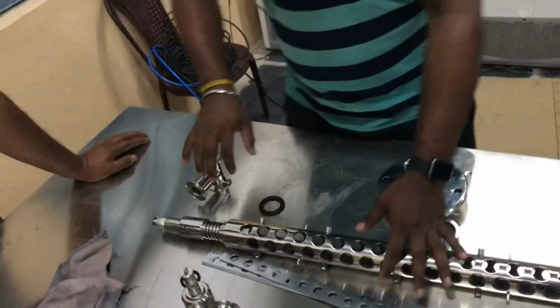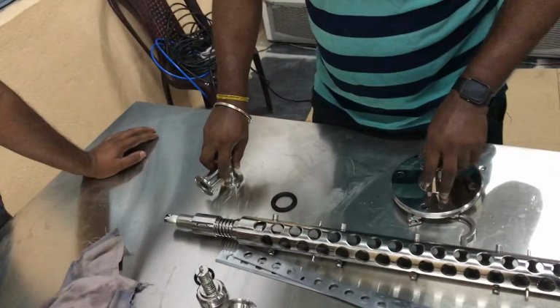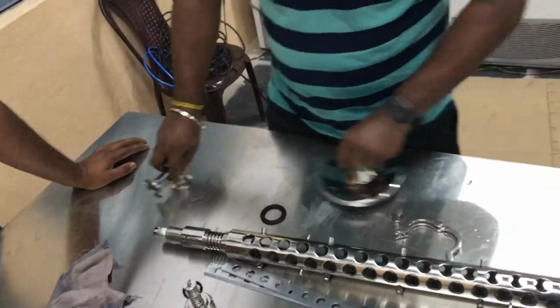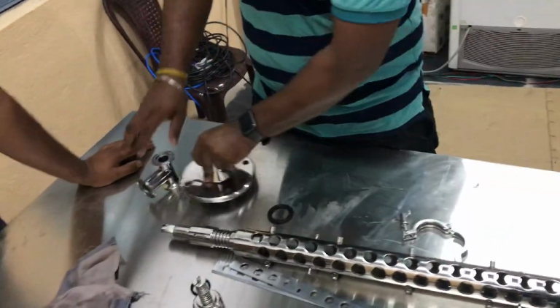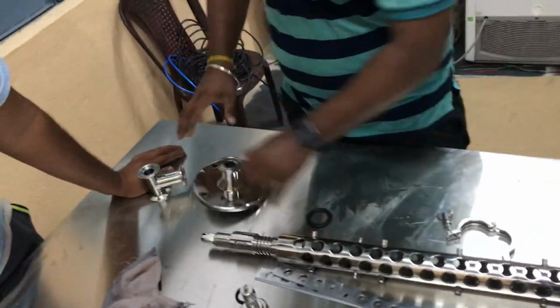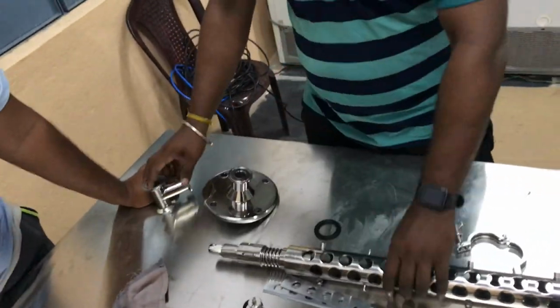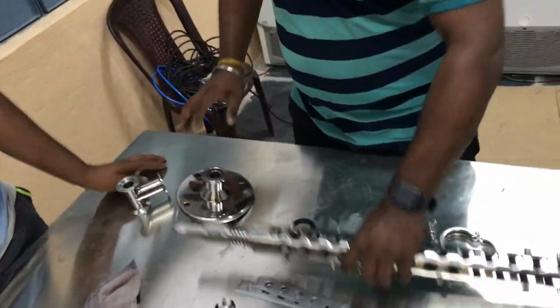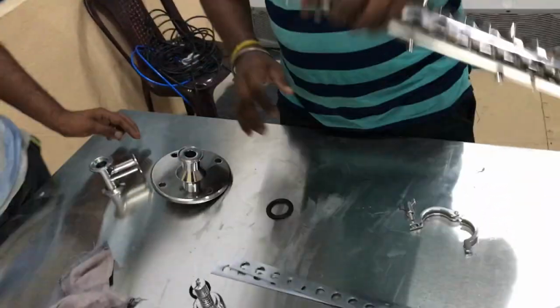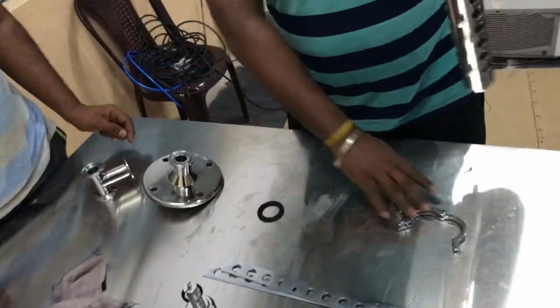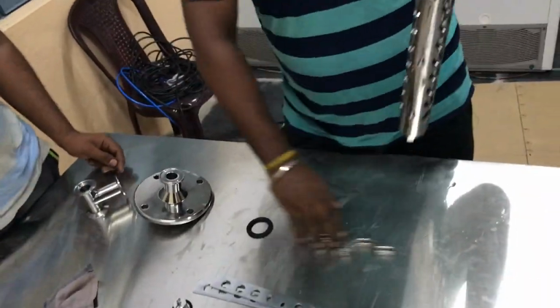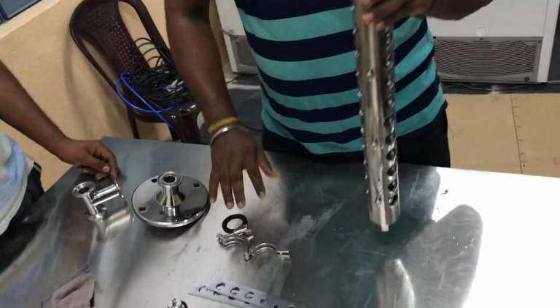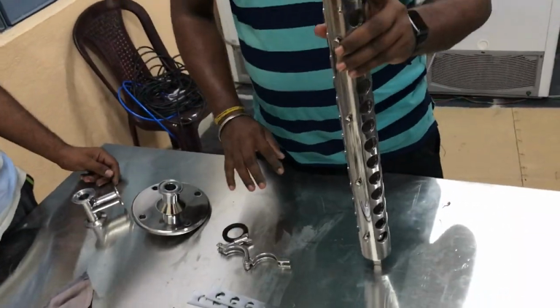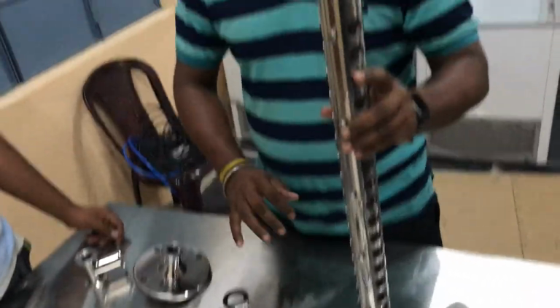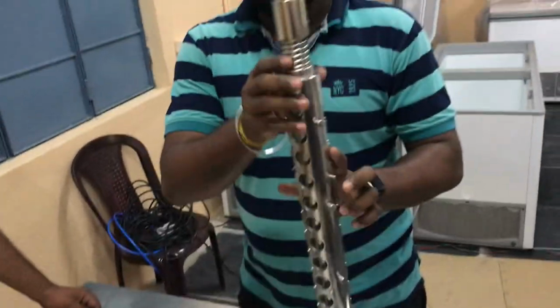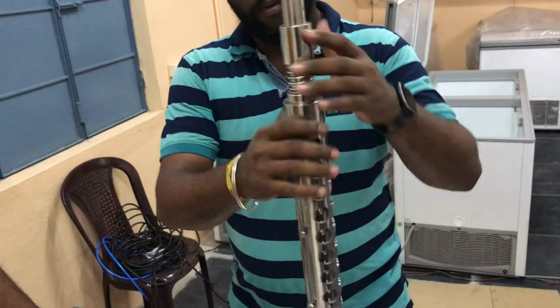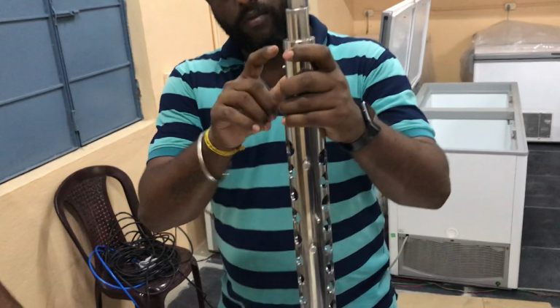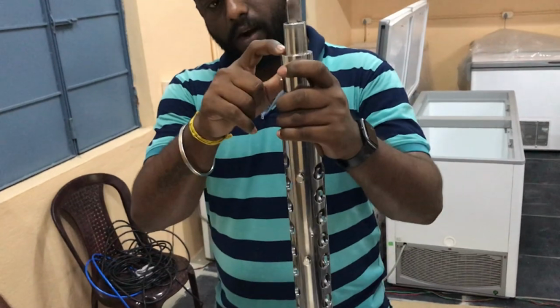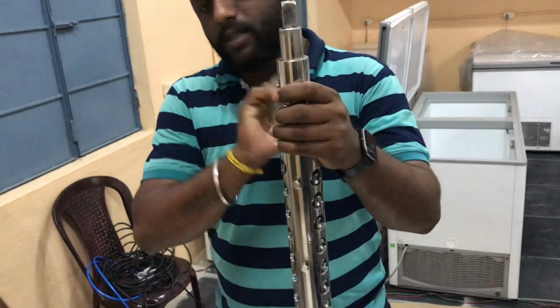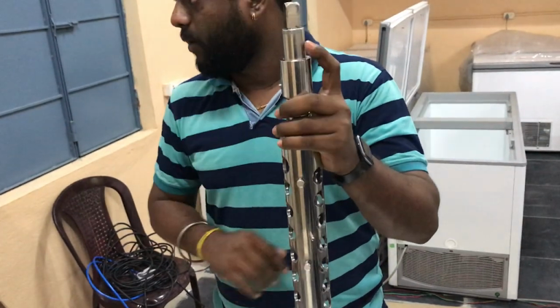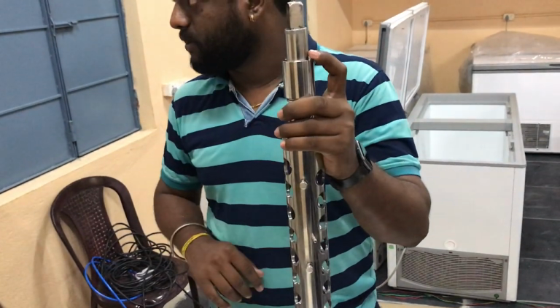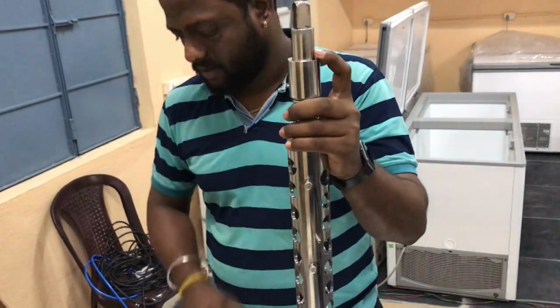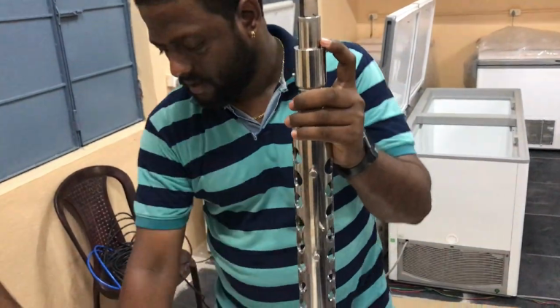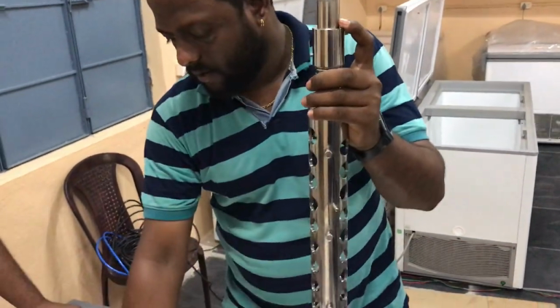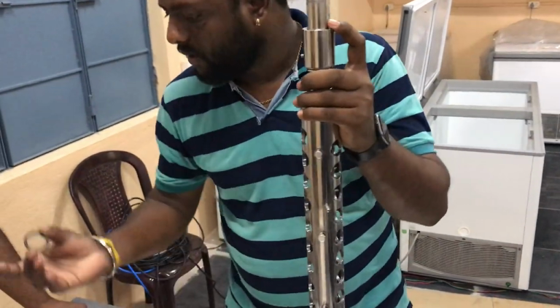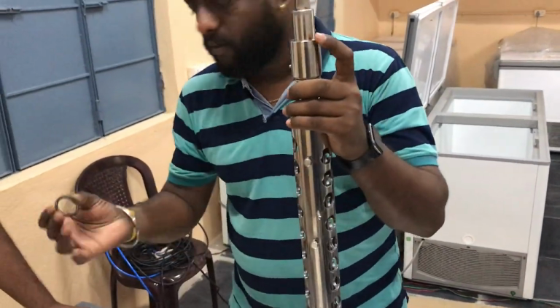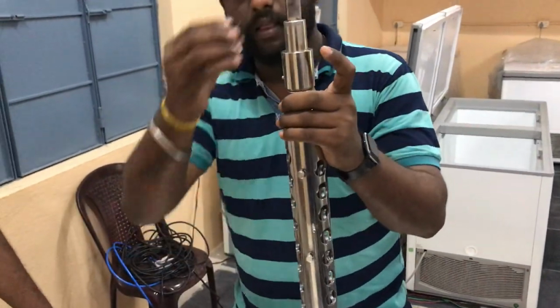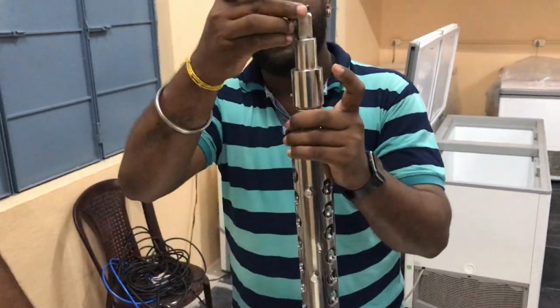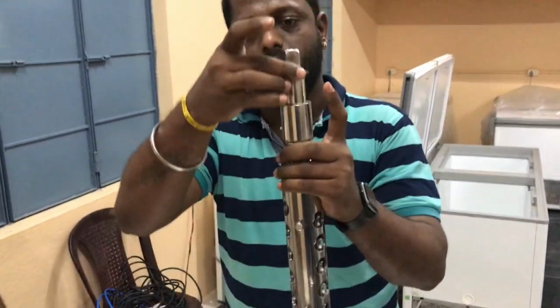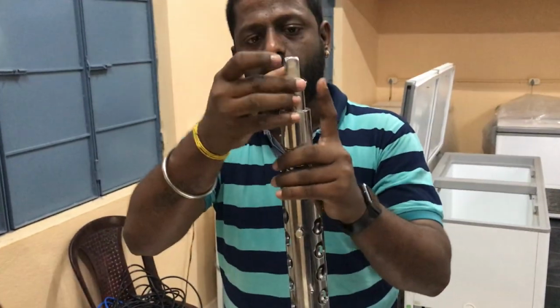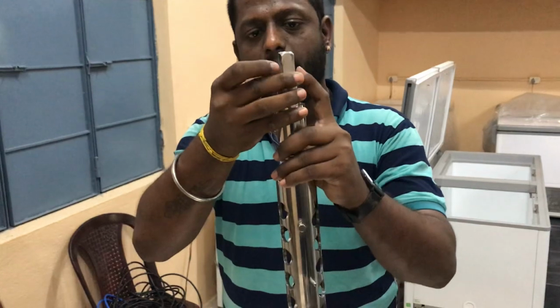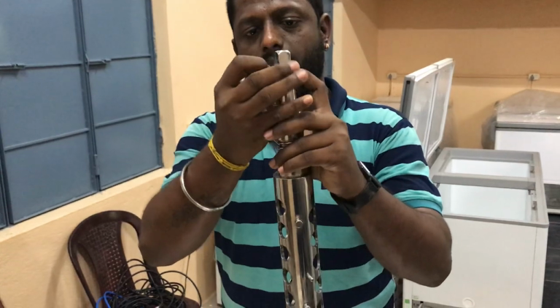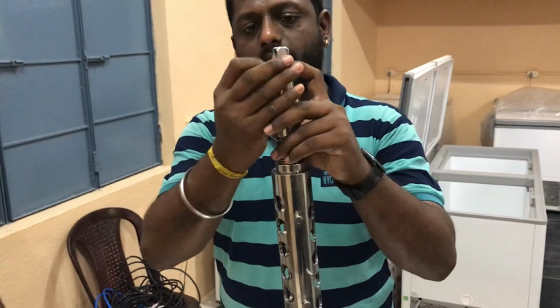Next to this shaft. This shaft is inside. In this shaft, you will do an O-ring here. This O-ring is what you do. It will have leakage in the back side.